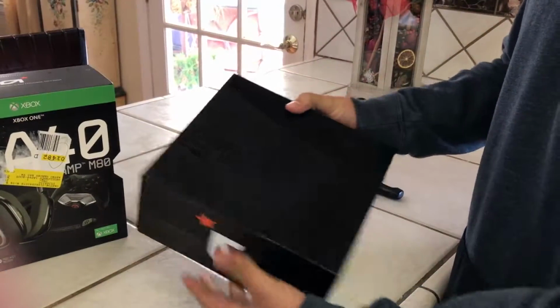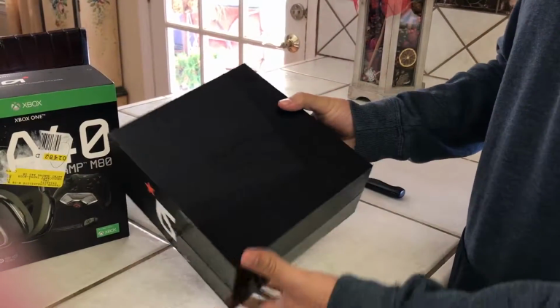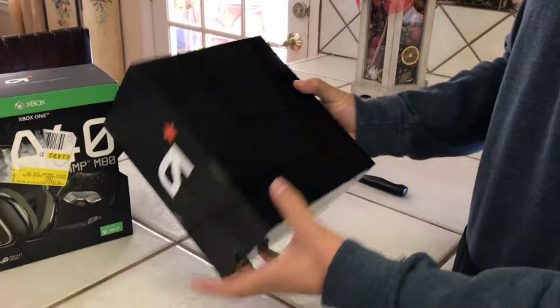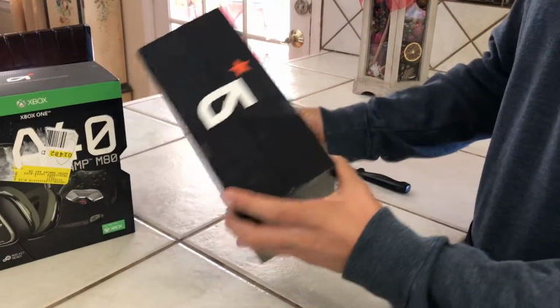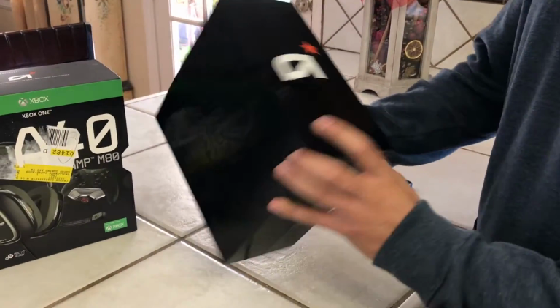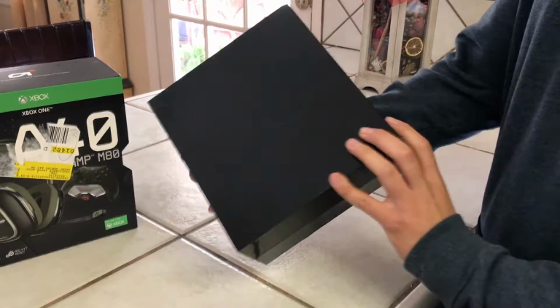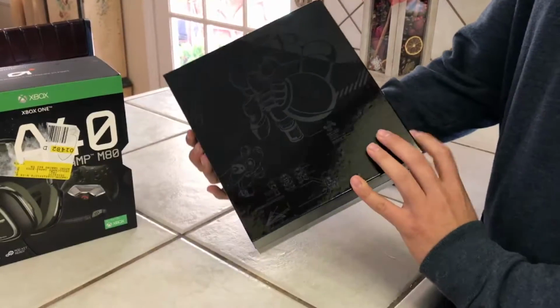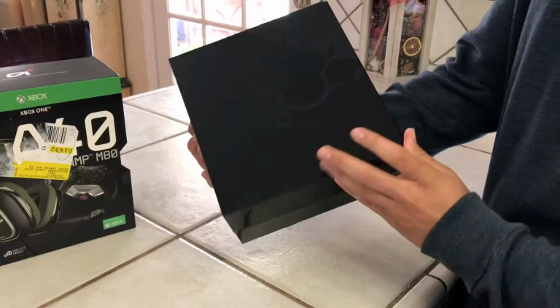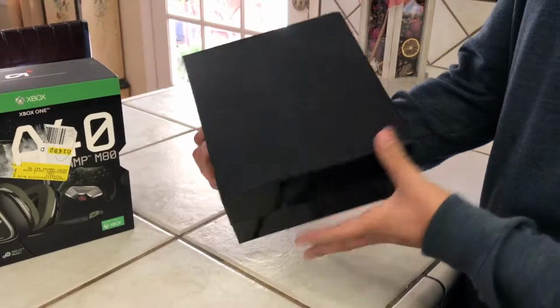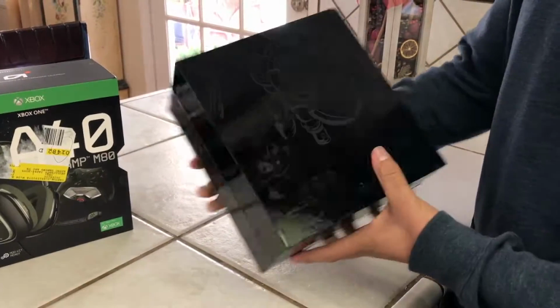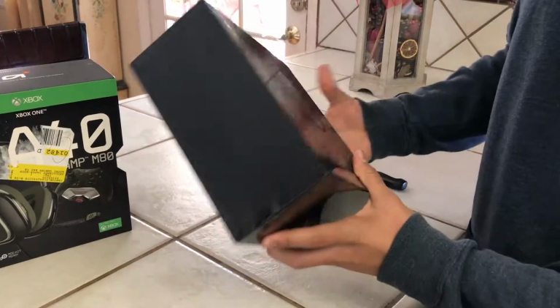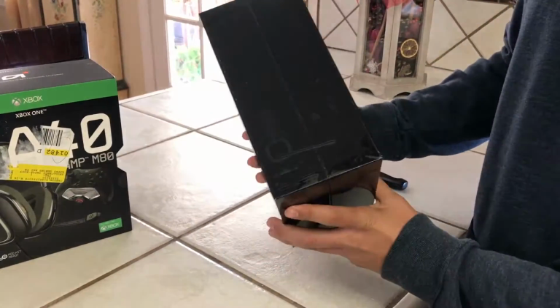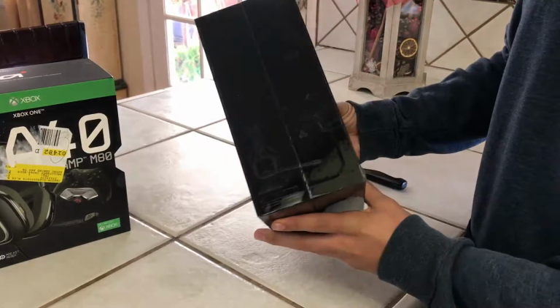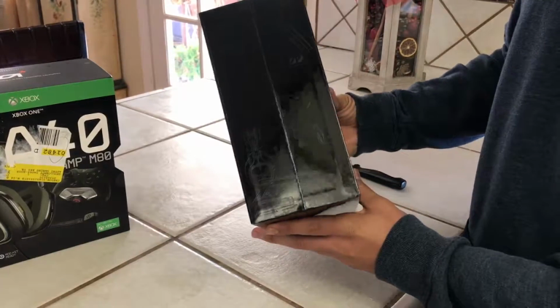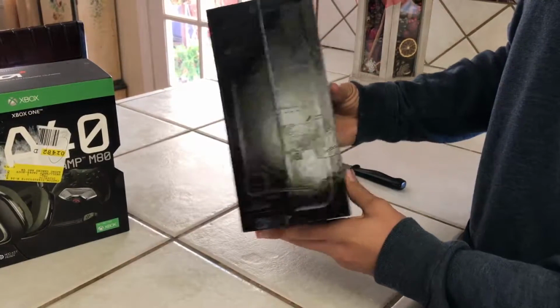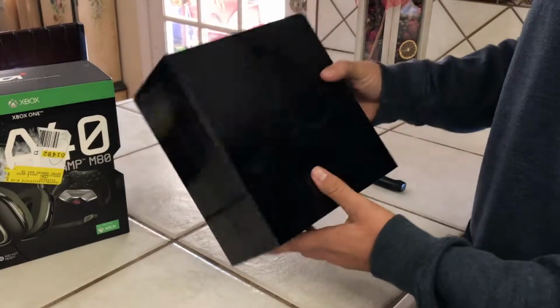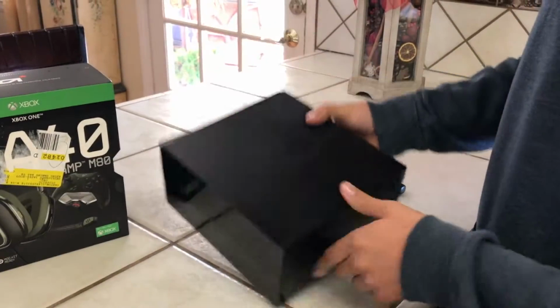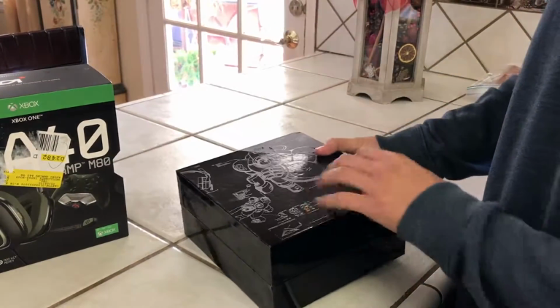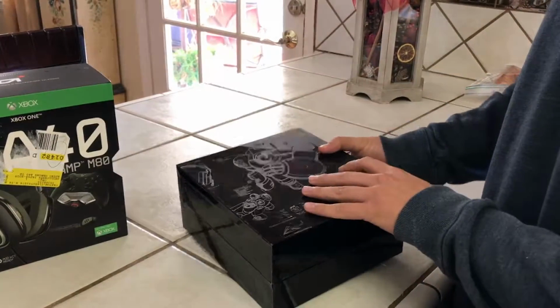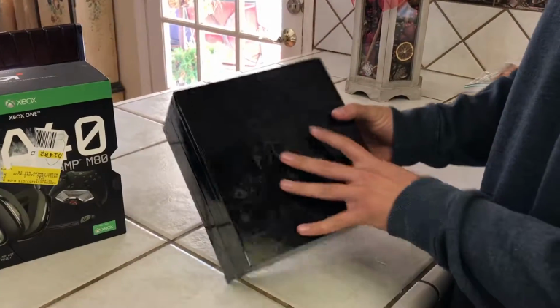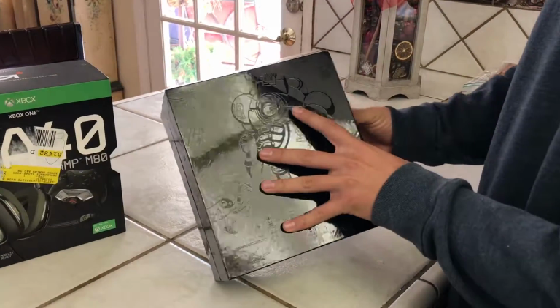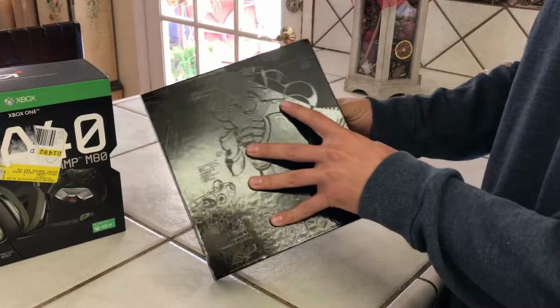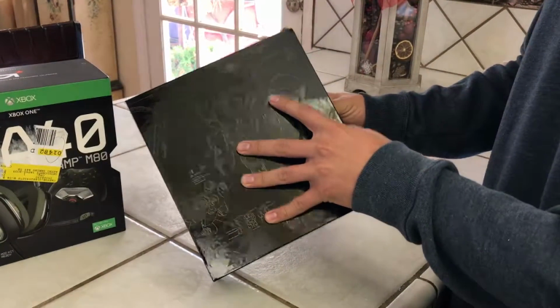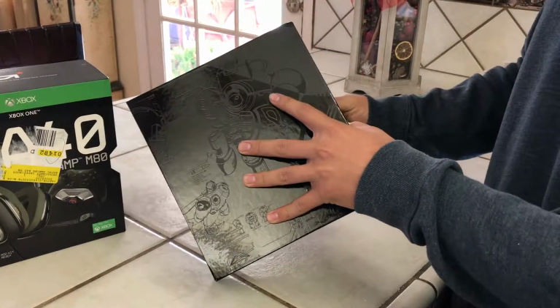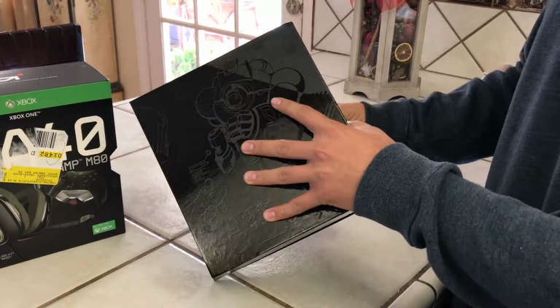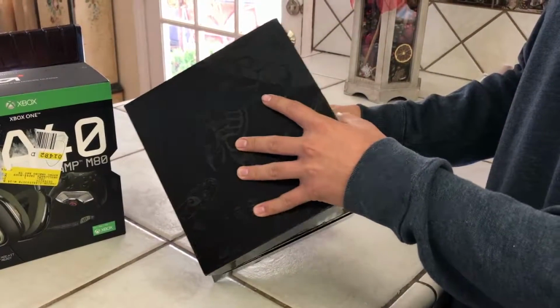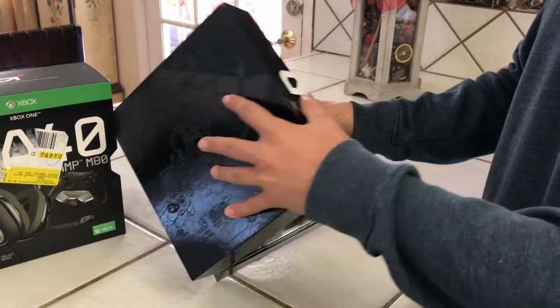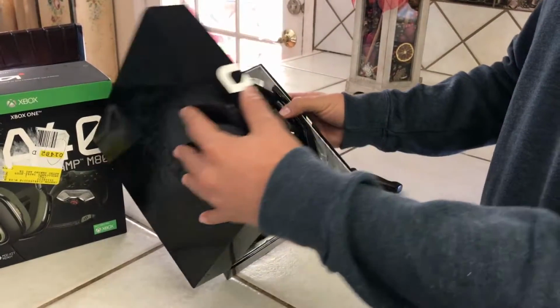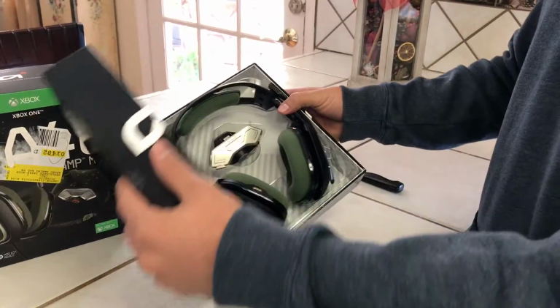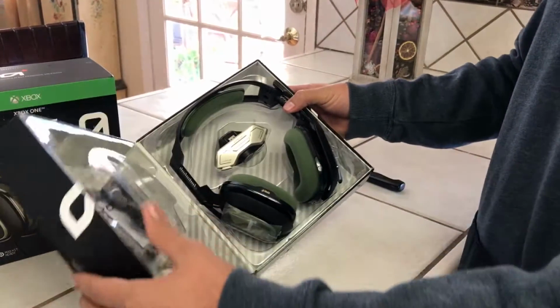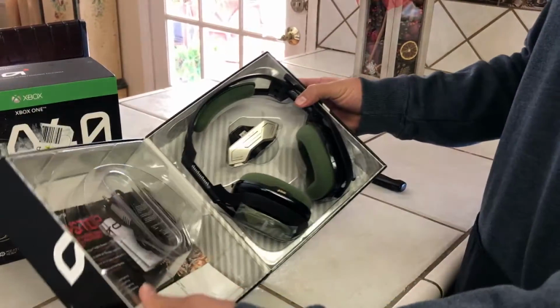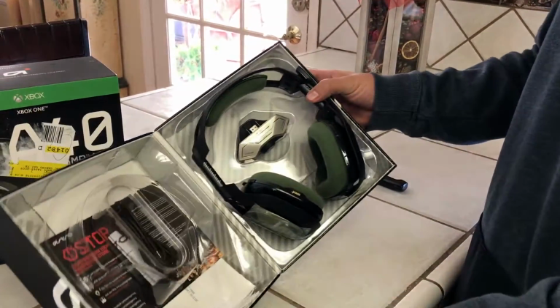The packaging is always nice. Look at this box — it's such a good-looking box. Let me hop right into it.